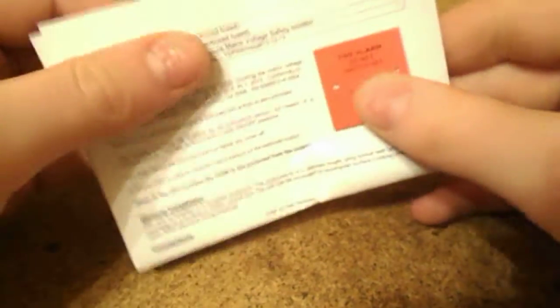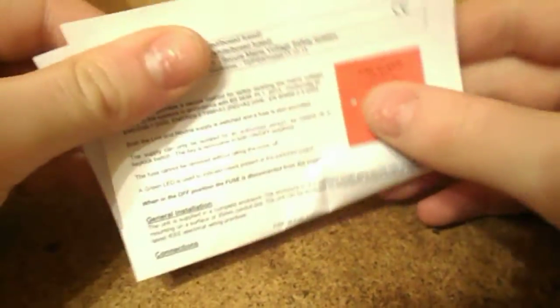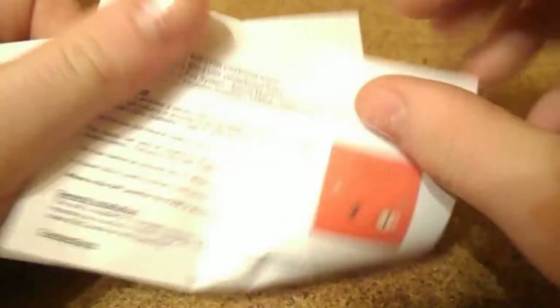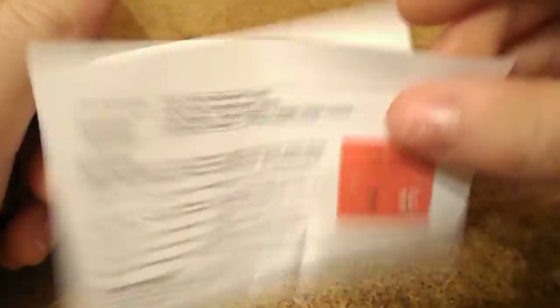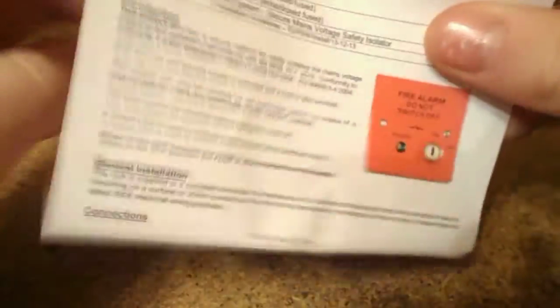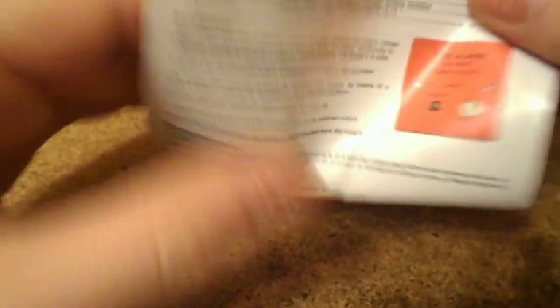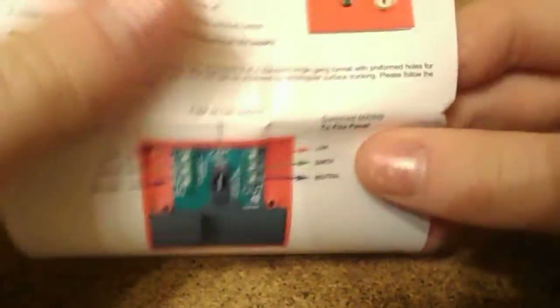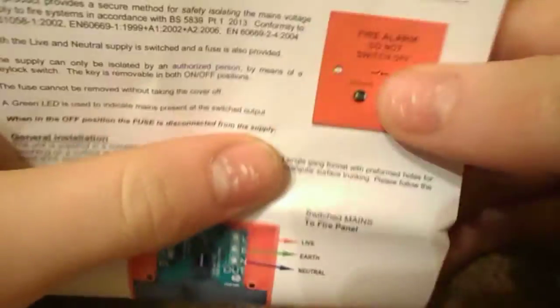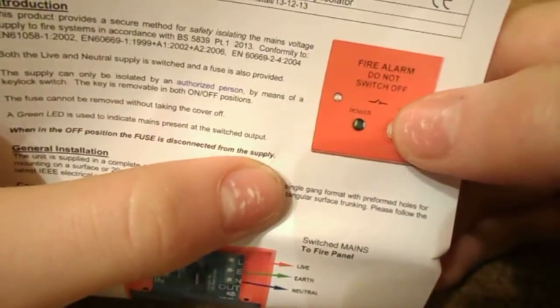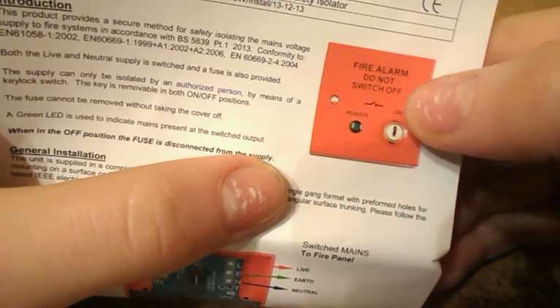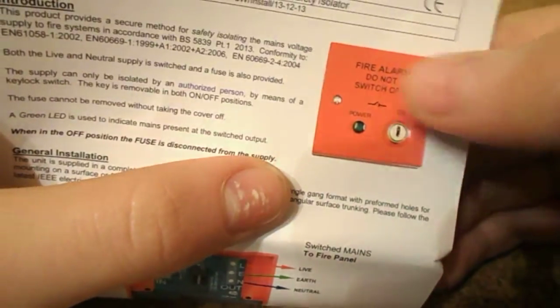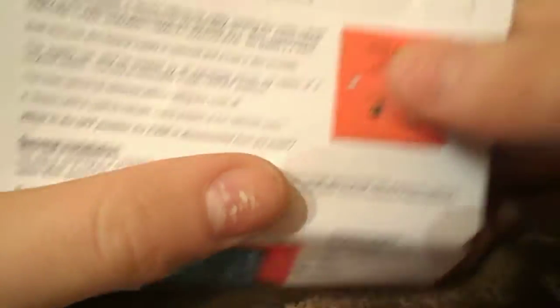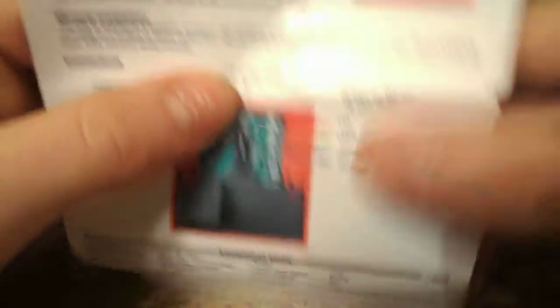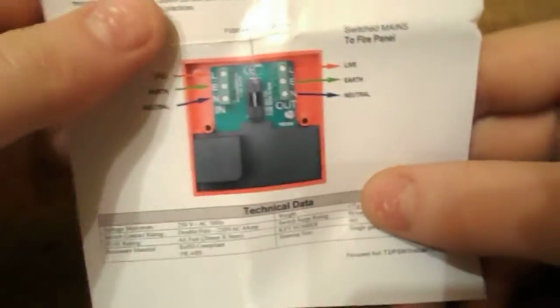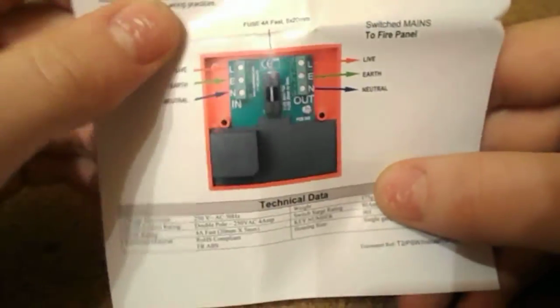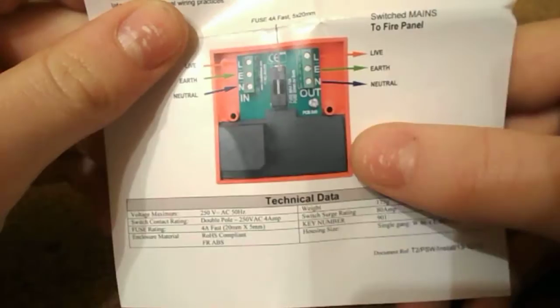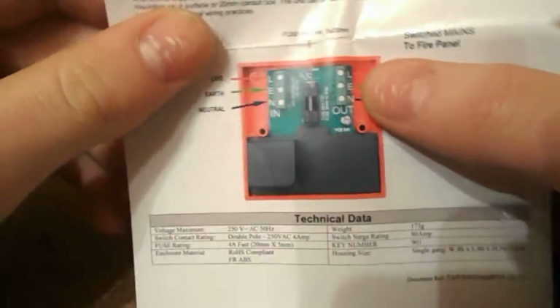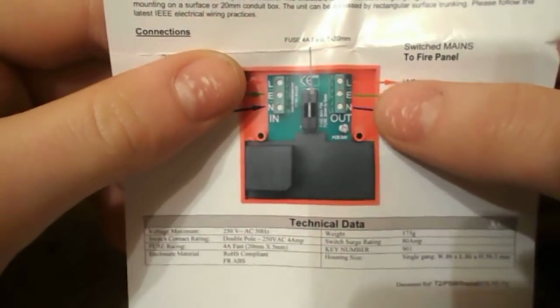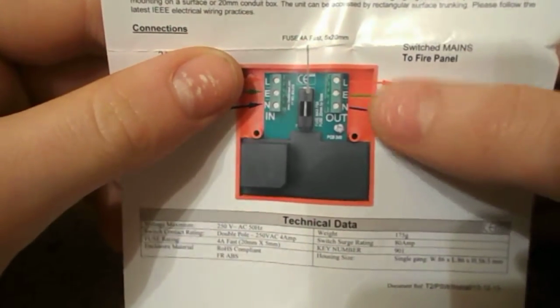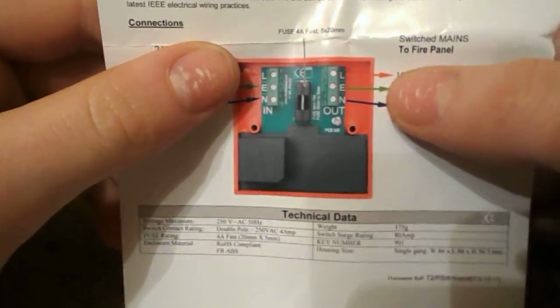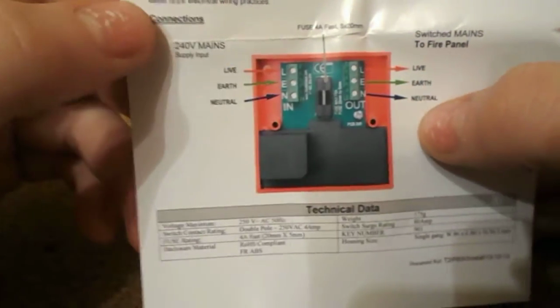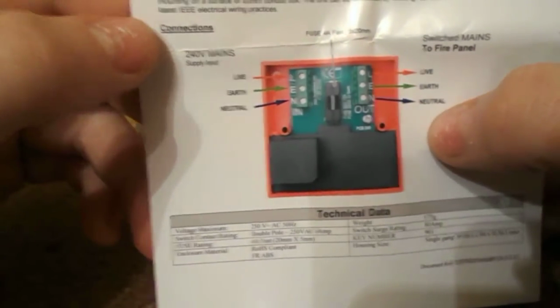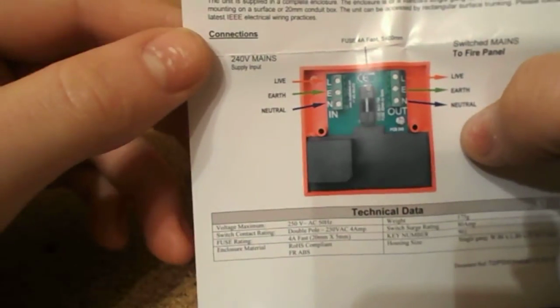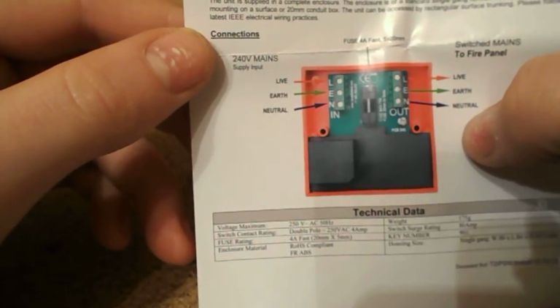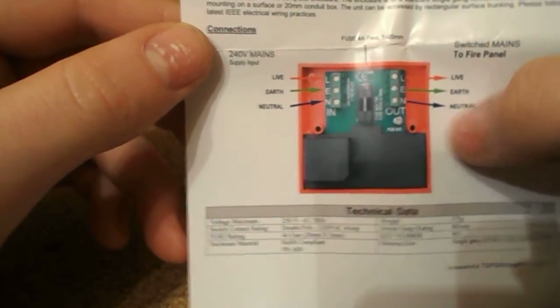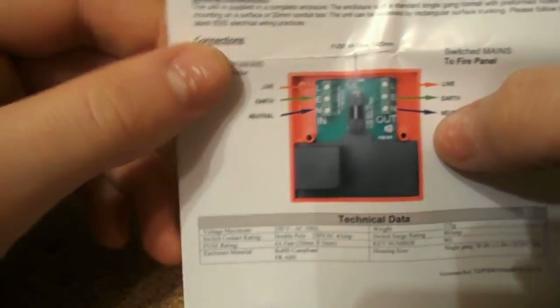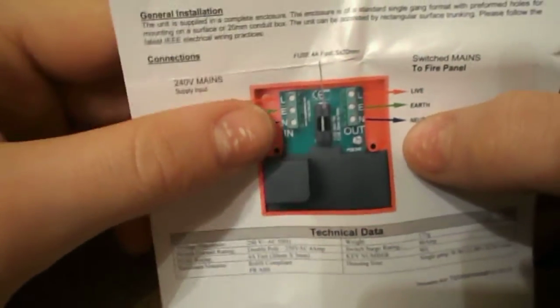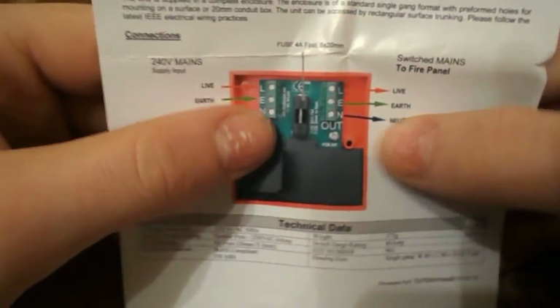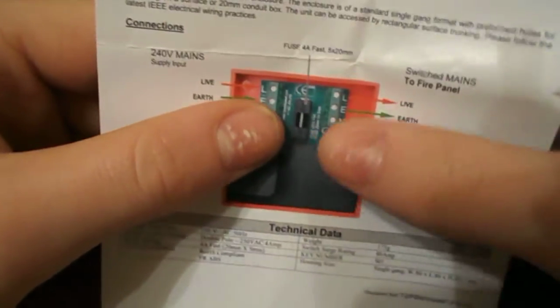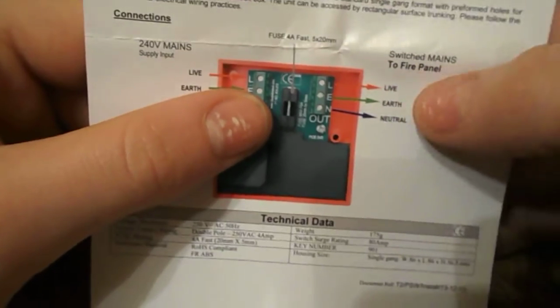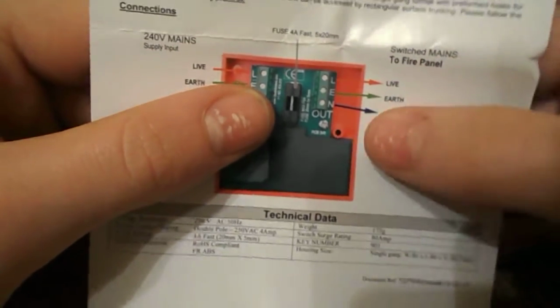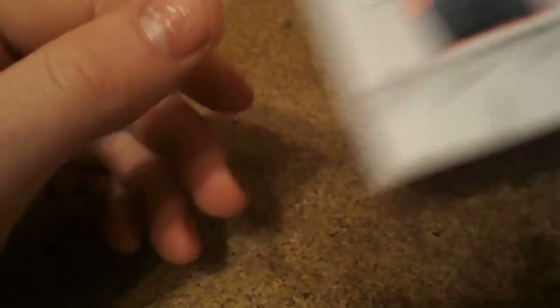We get these instructions, and there's a picture of the unit itself with all the wire connections shown. So: 240-volt mains in, out to fire panel.